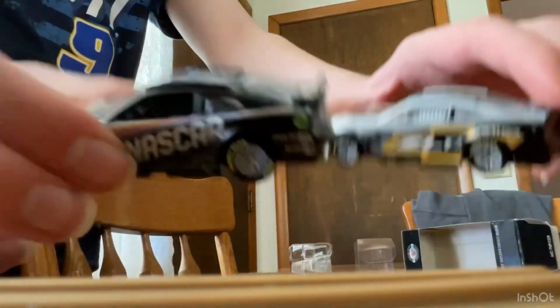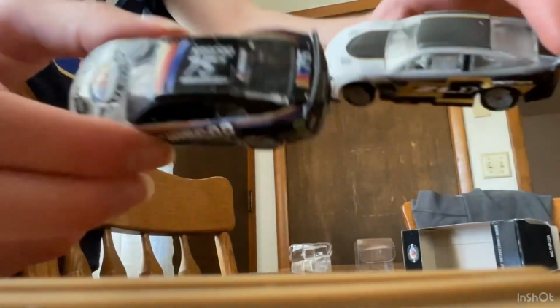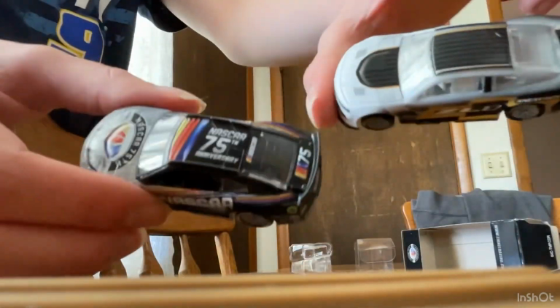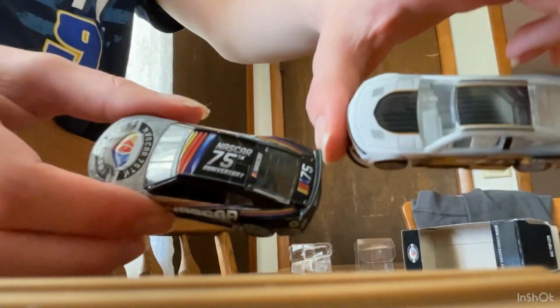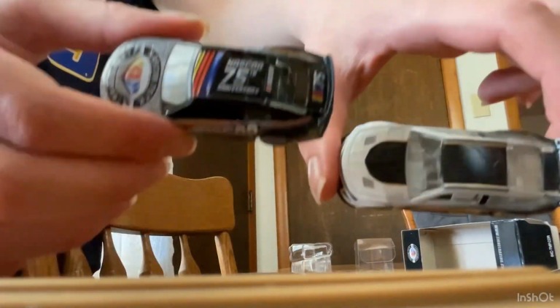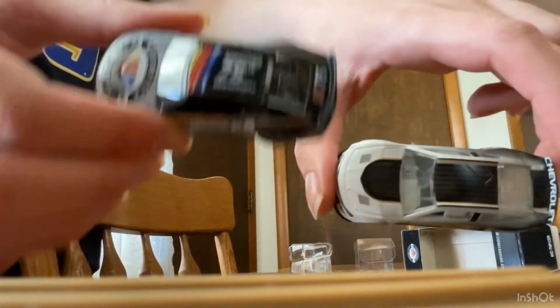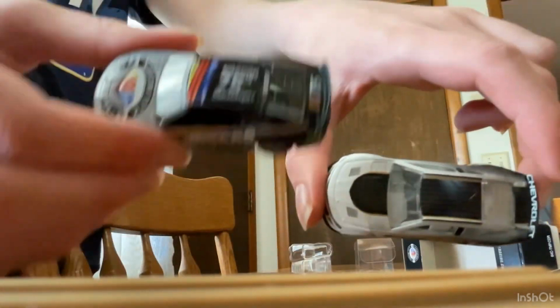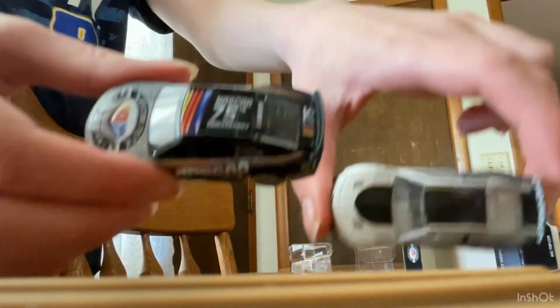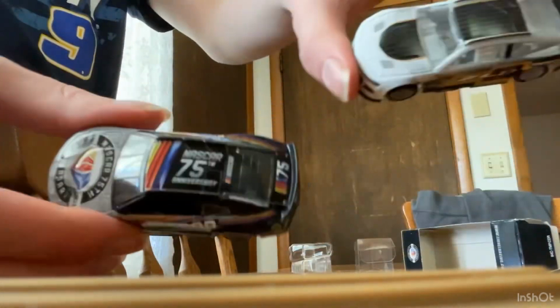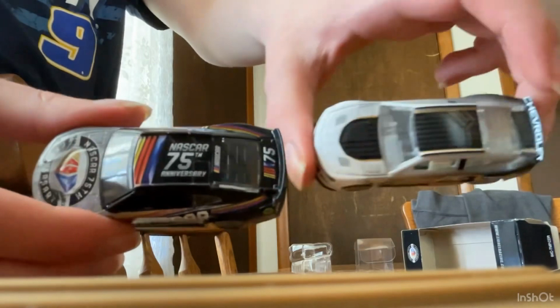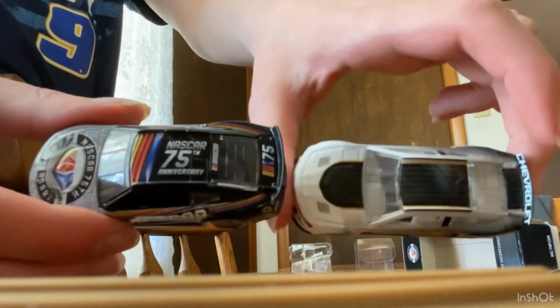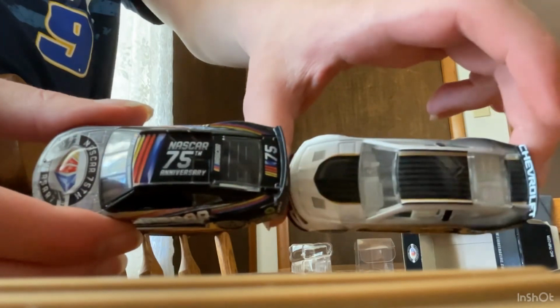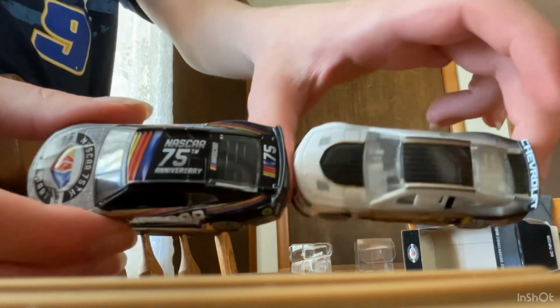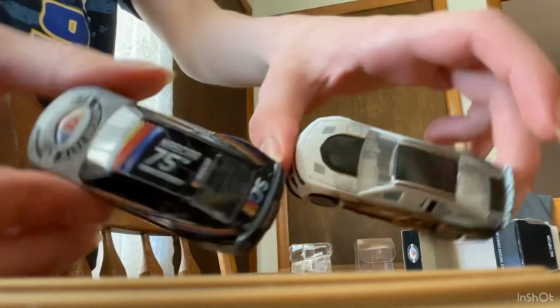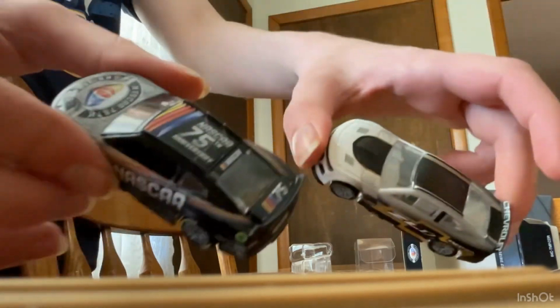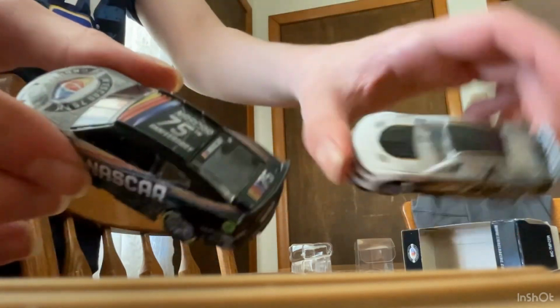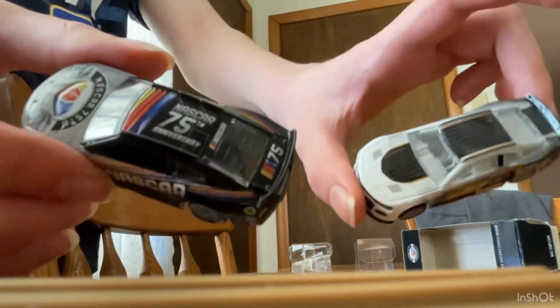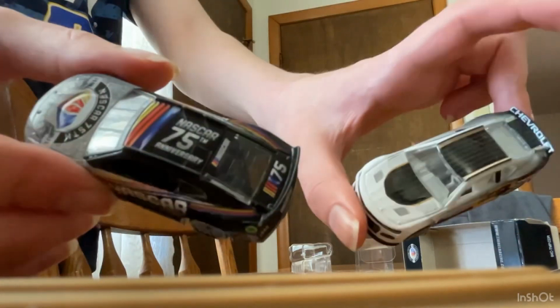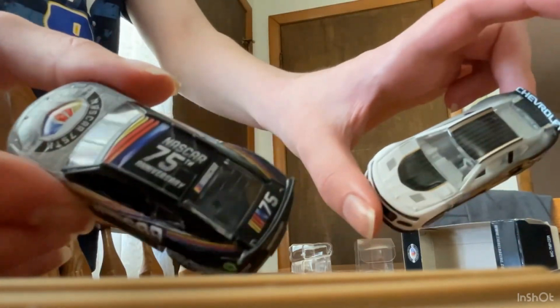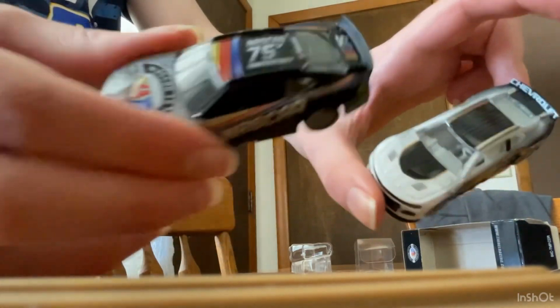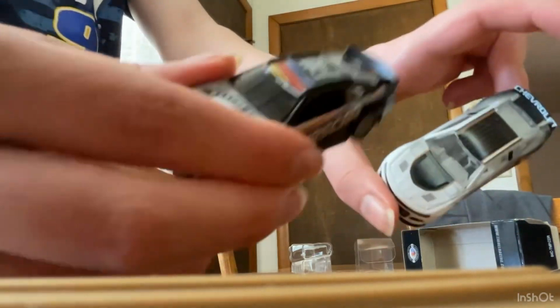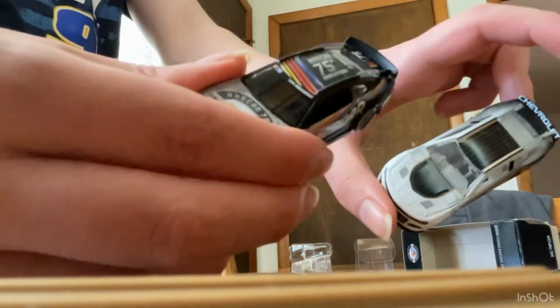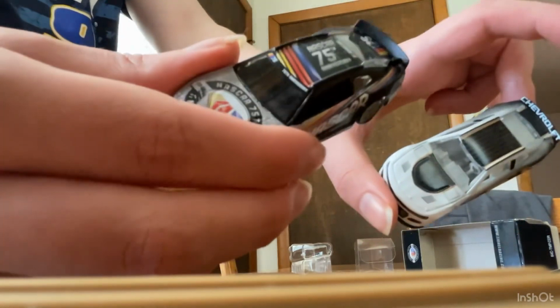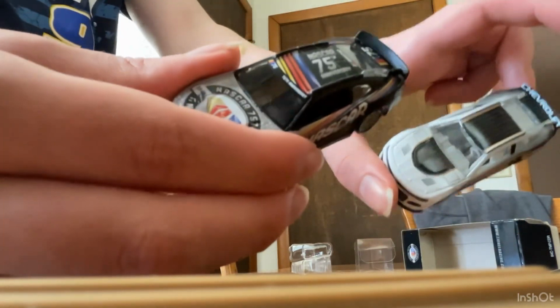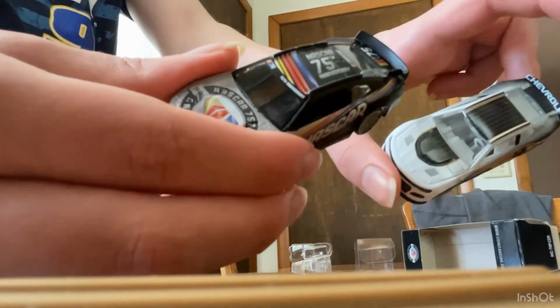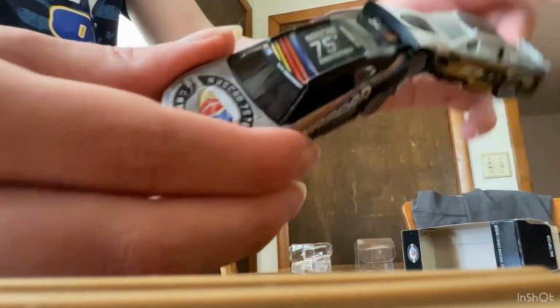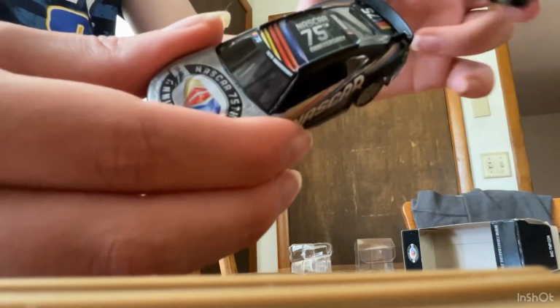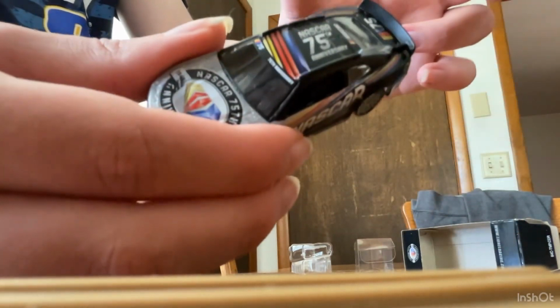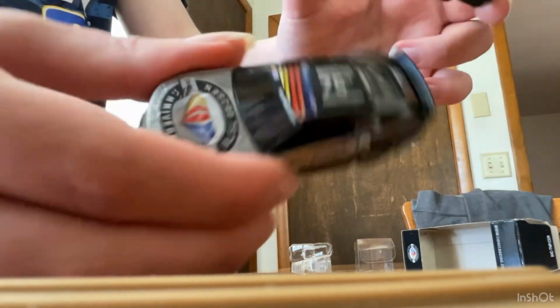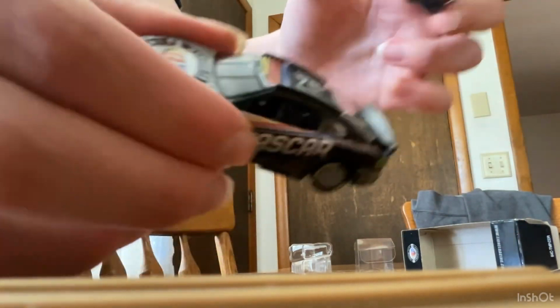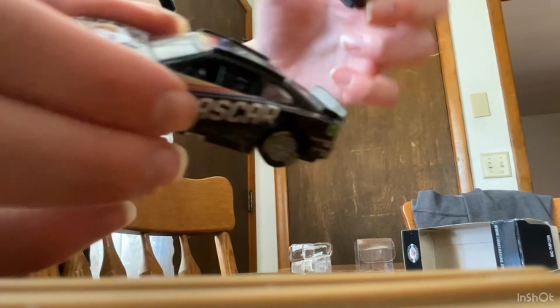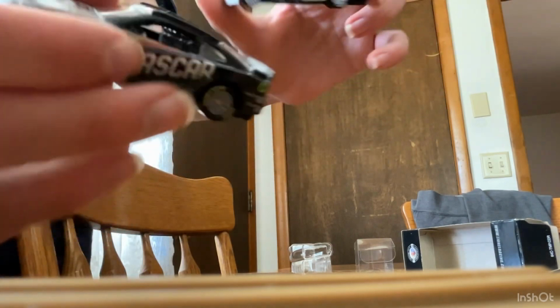And then on the roof, this one's actually numbered, this one isn't. No Camaro logo on the spoiler though — well, actually, it's just Chevrolet.